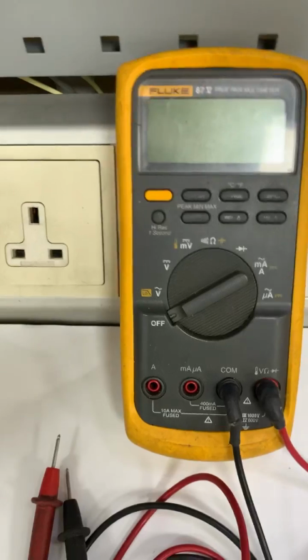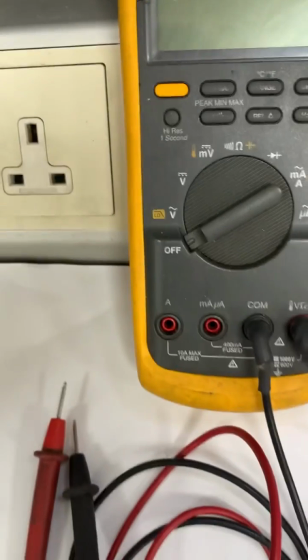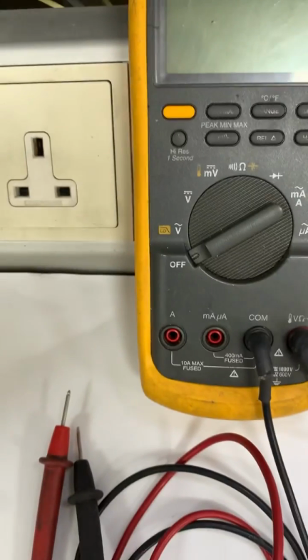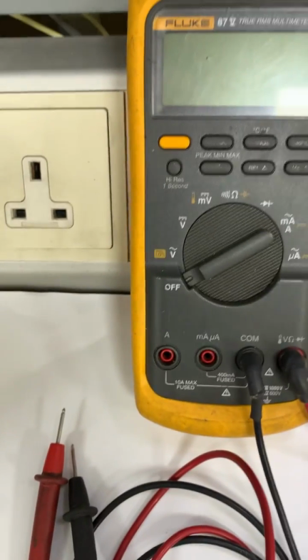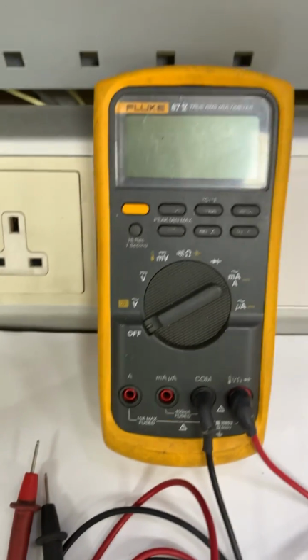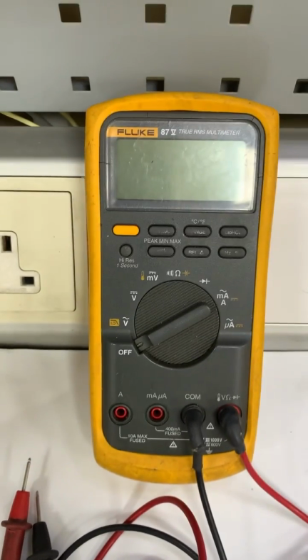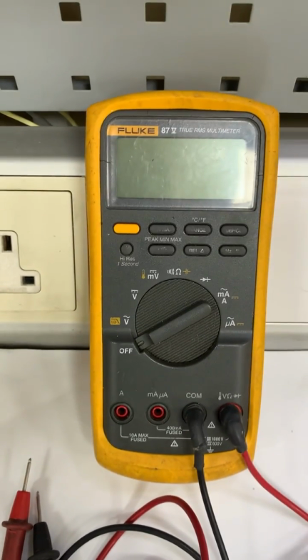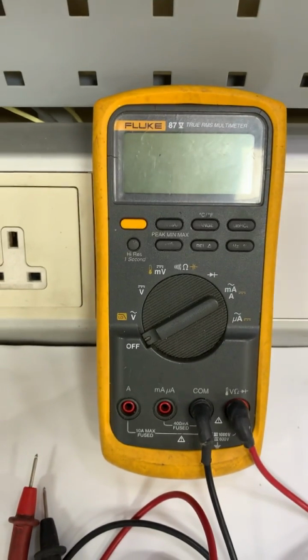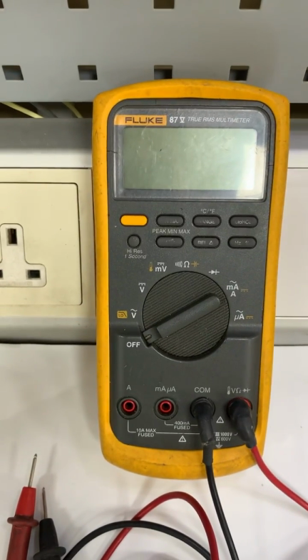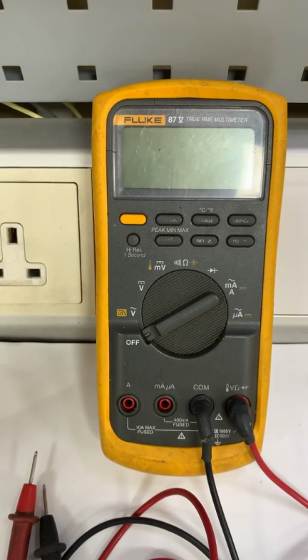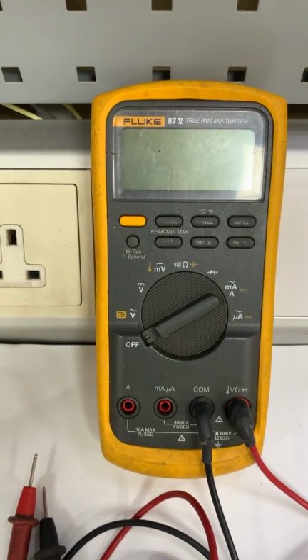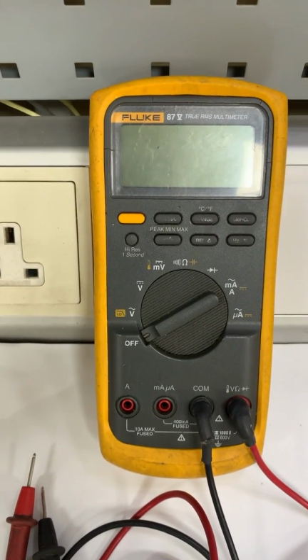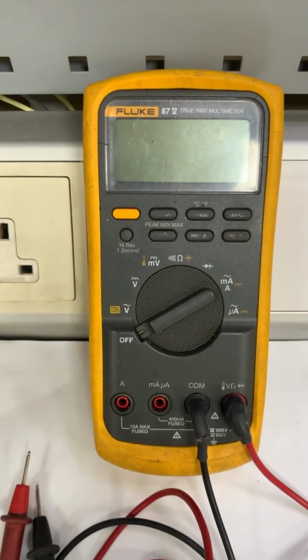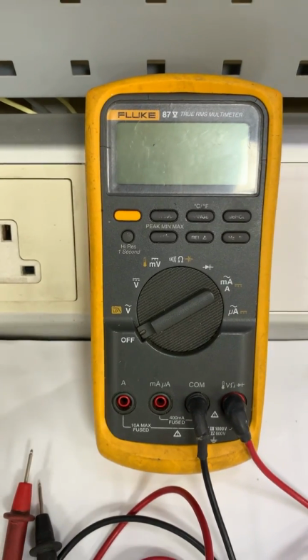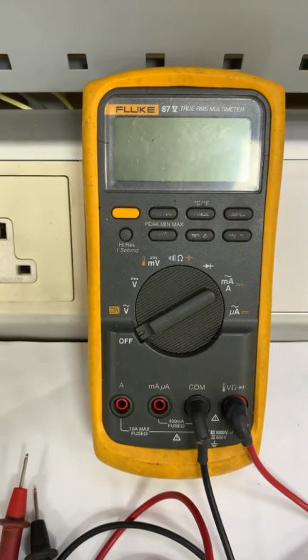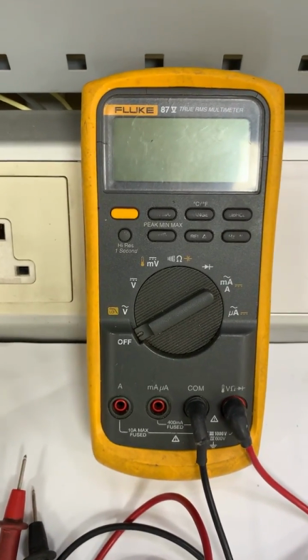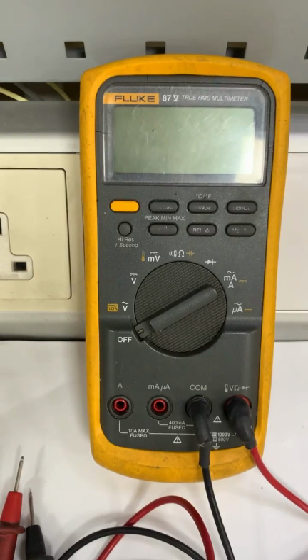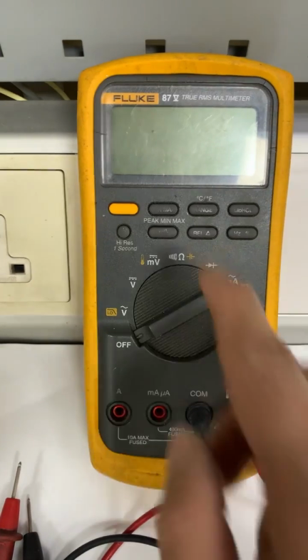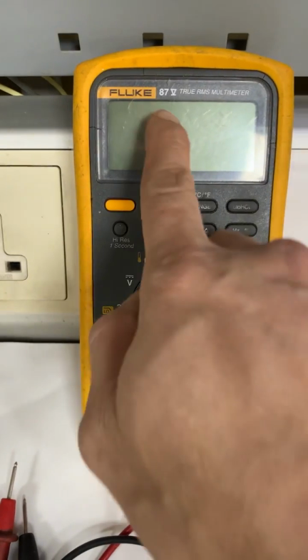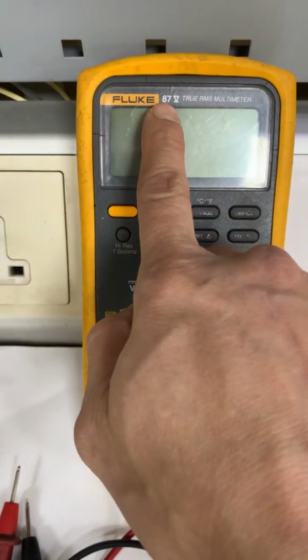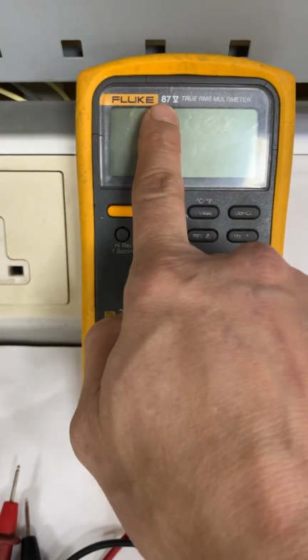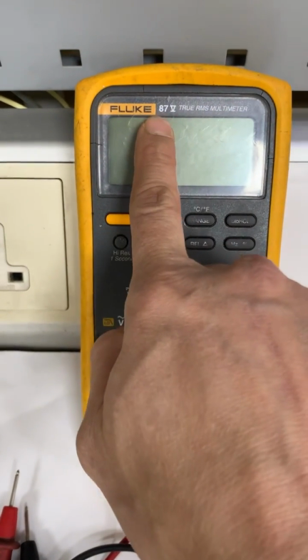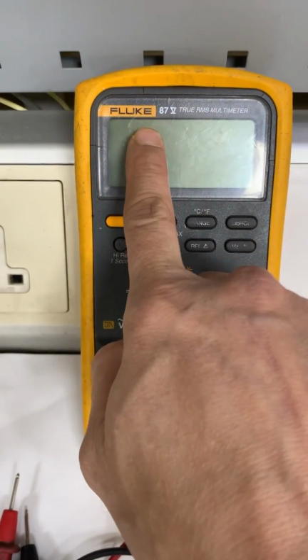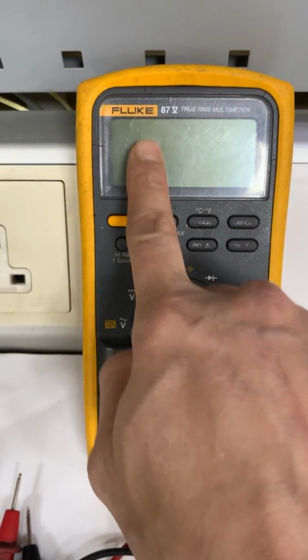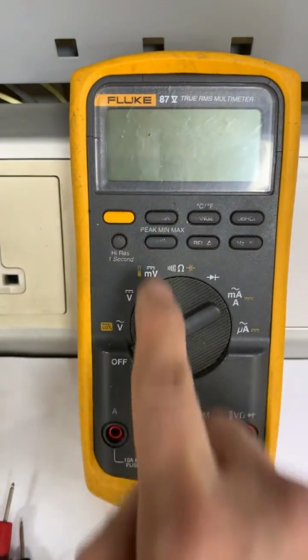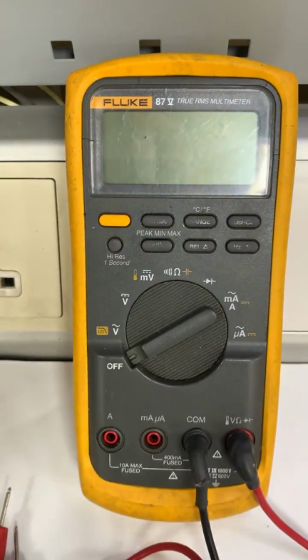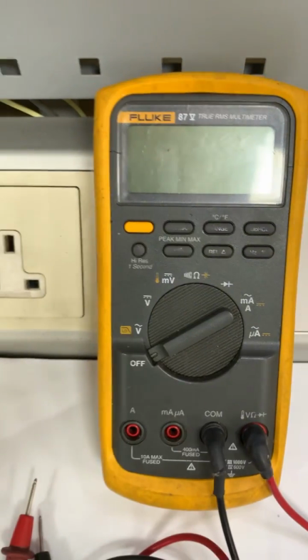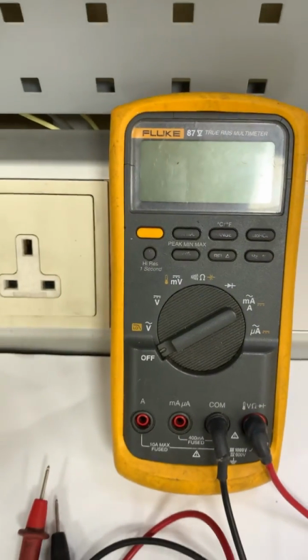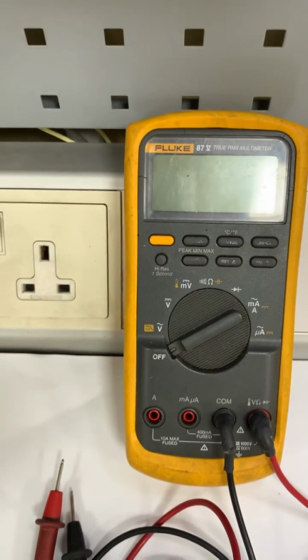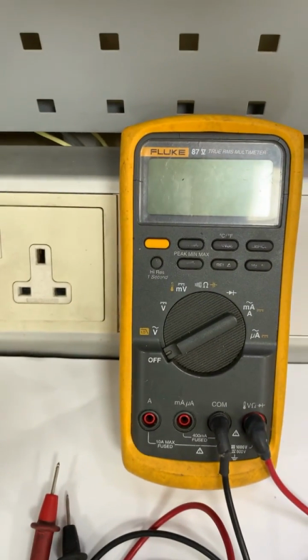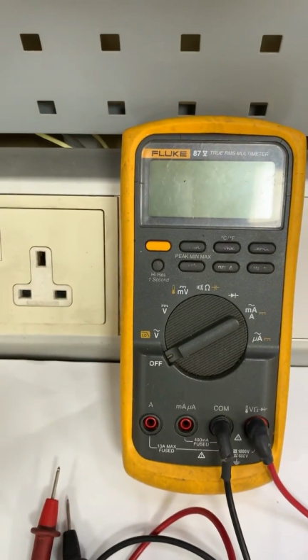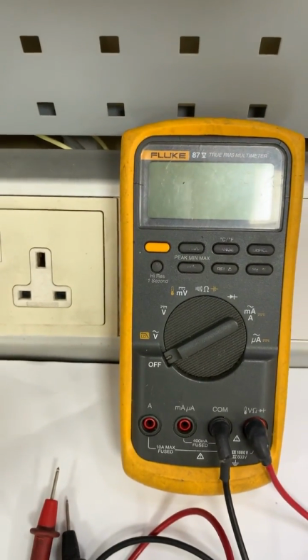Hello everyone, welcome back to my channel. In this video, I'll show how to measure AC voltage or high voltage in a safe way. As you can see, we have a Fluke 37 digital multimeter.